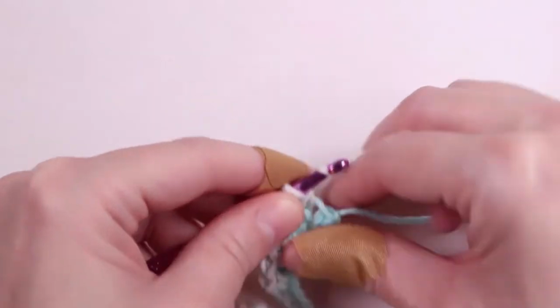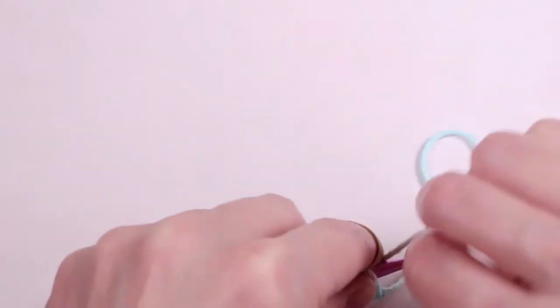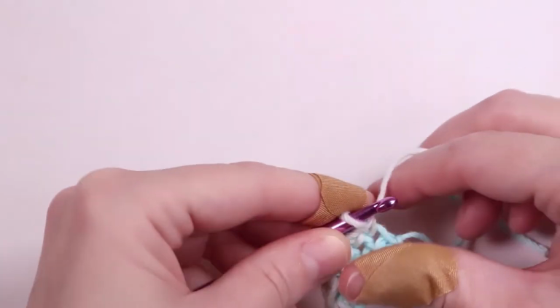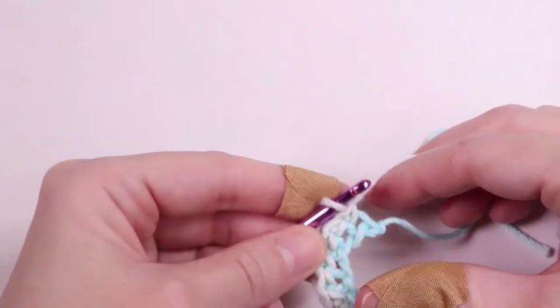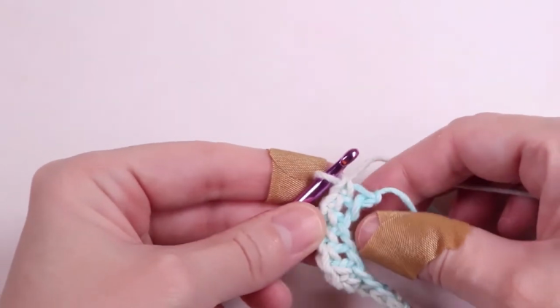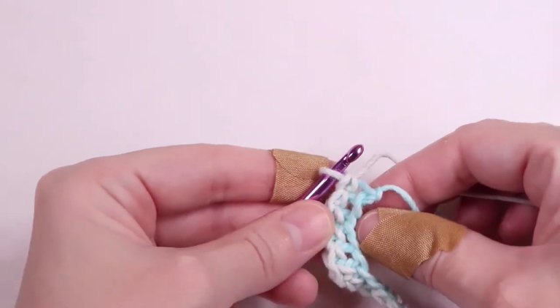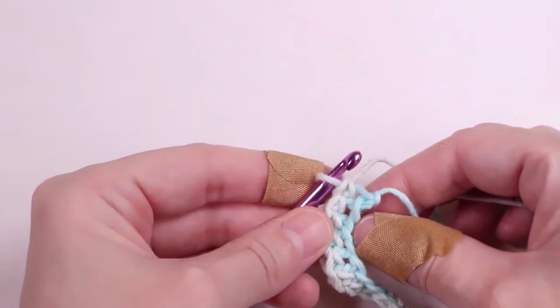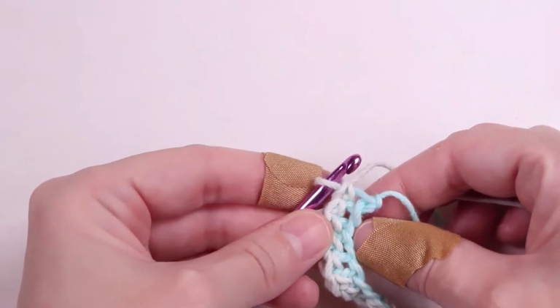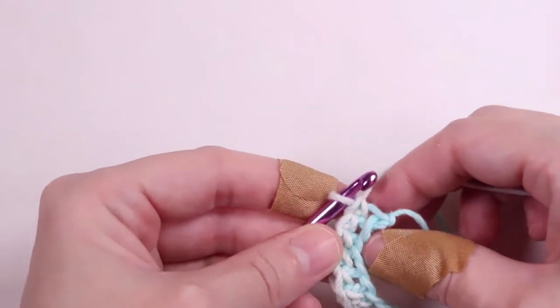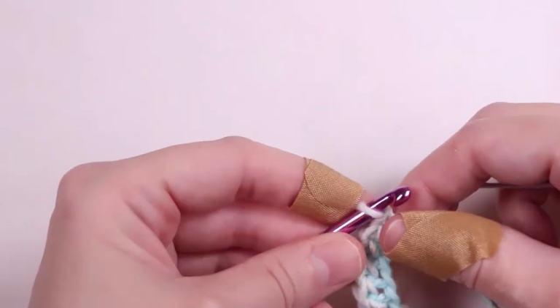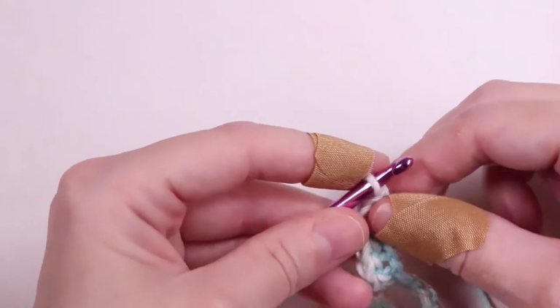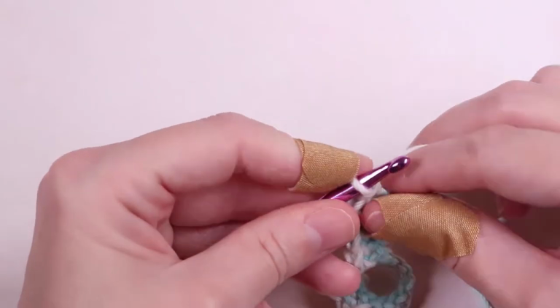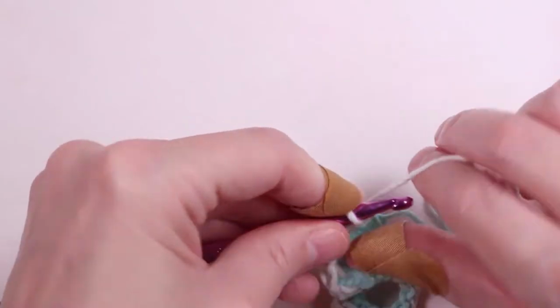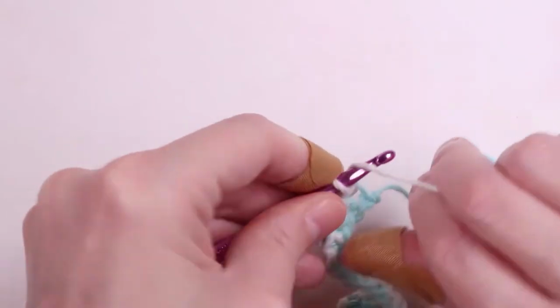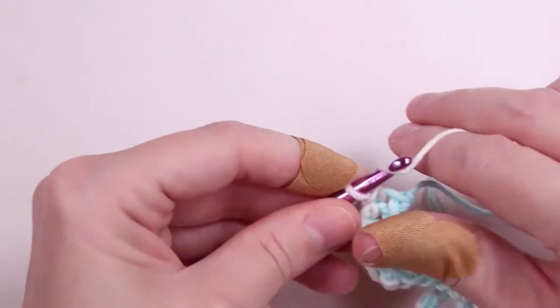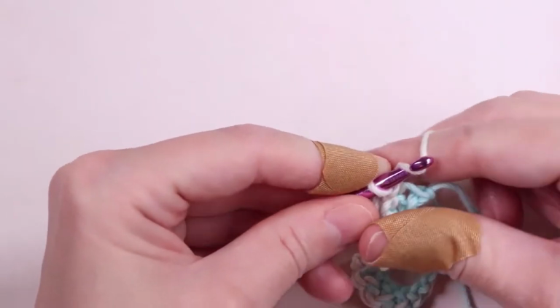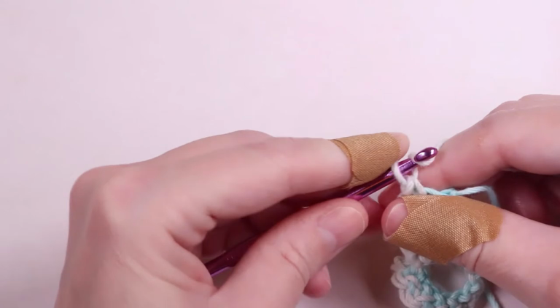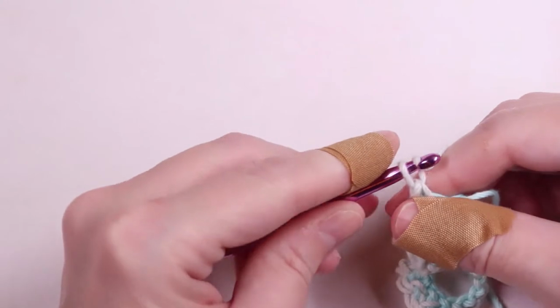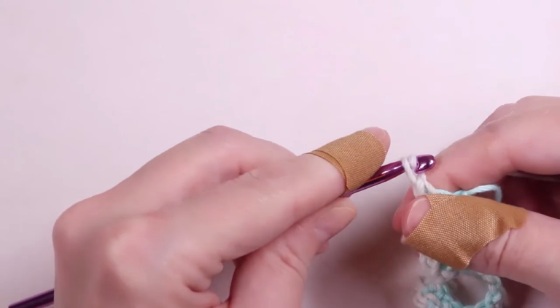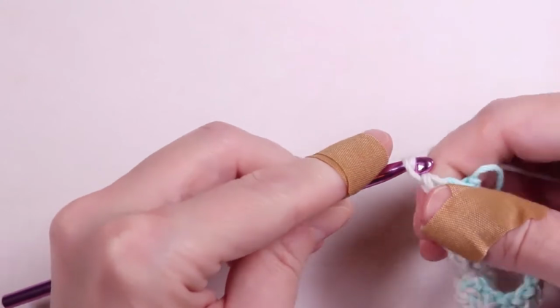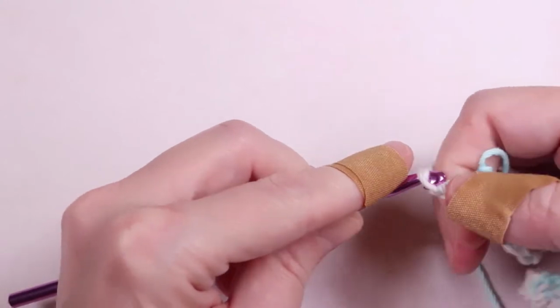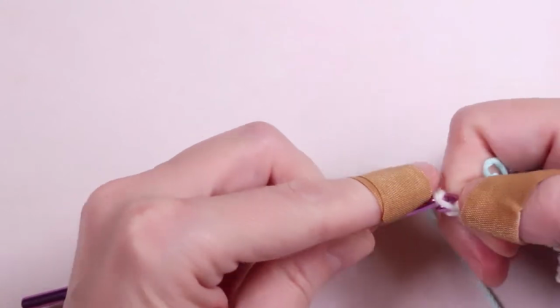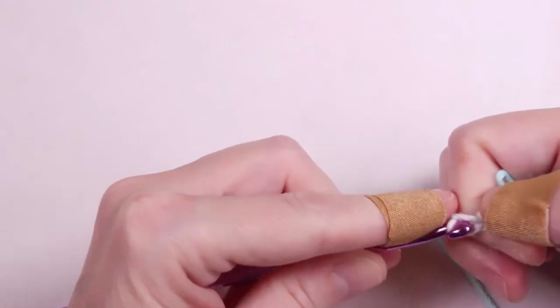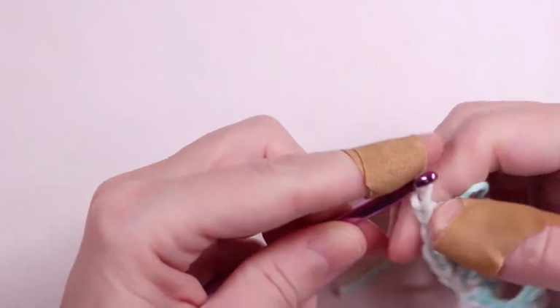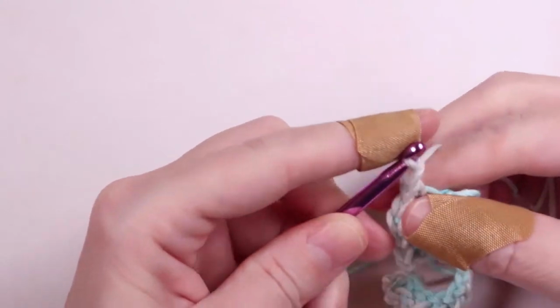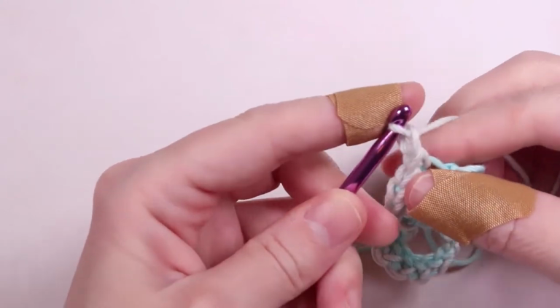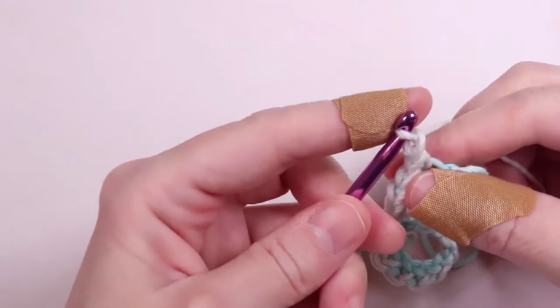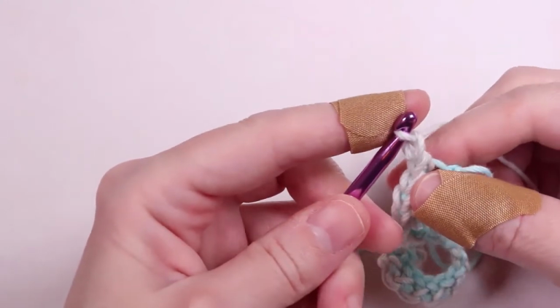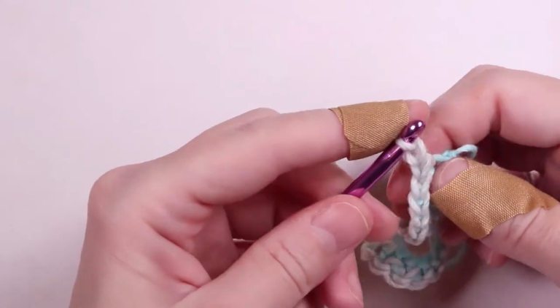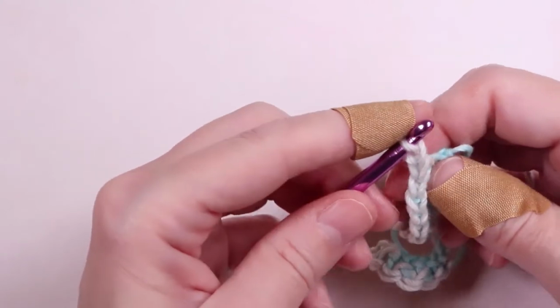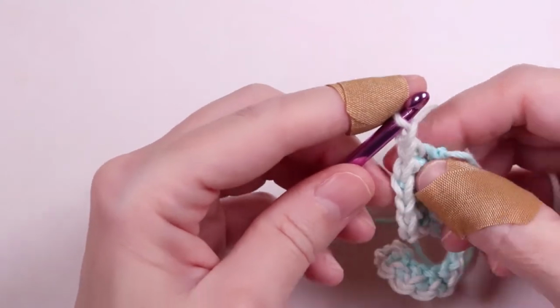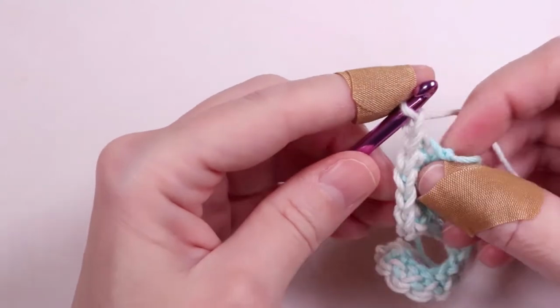When you reach the end, you're going to chain one. So yarn over and pull through the last loop. Then turn your work.